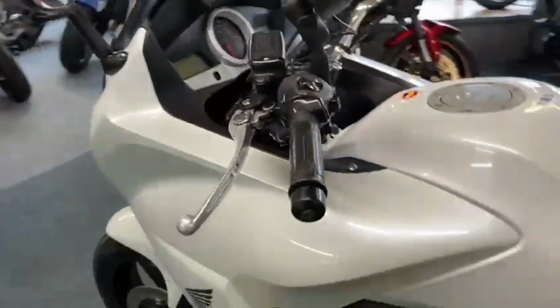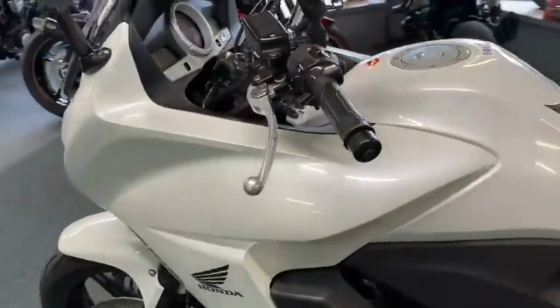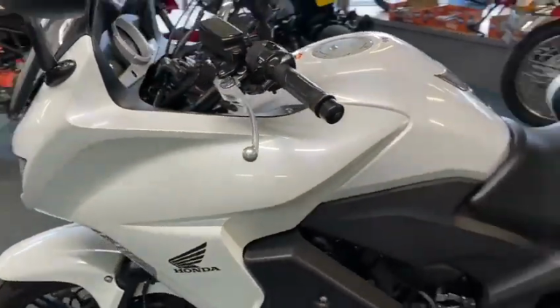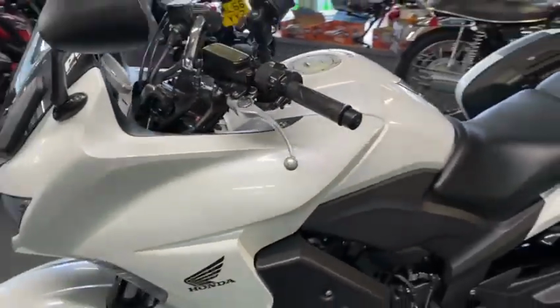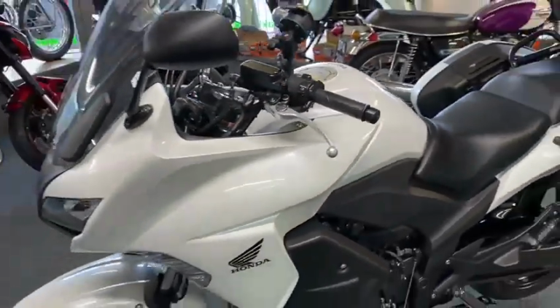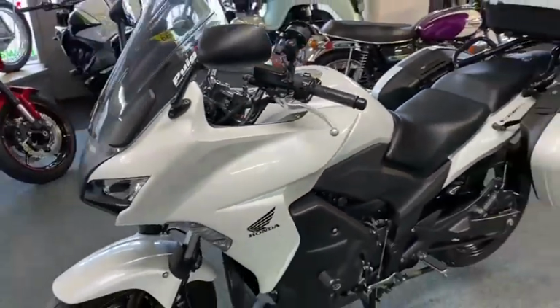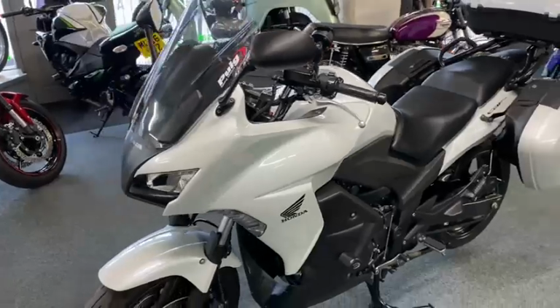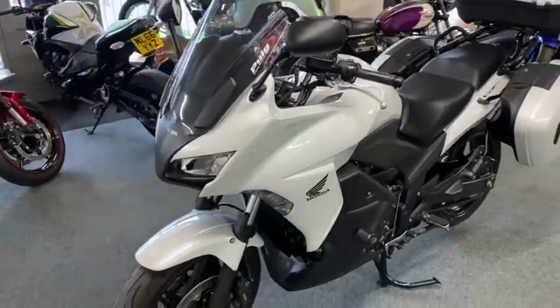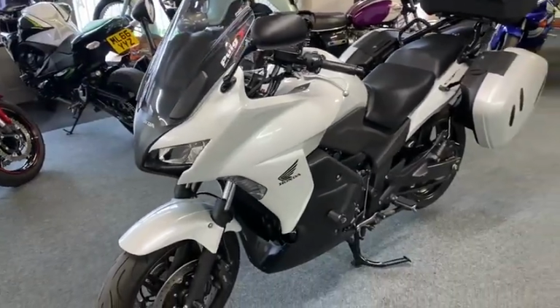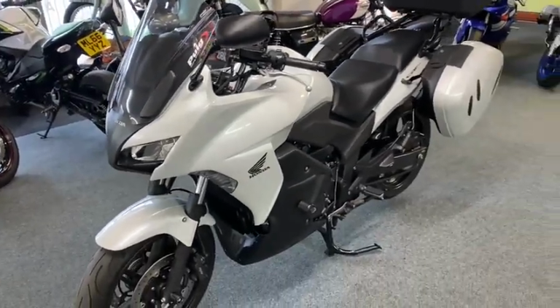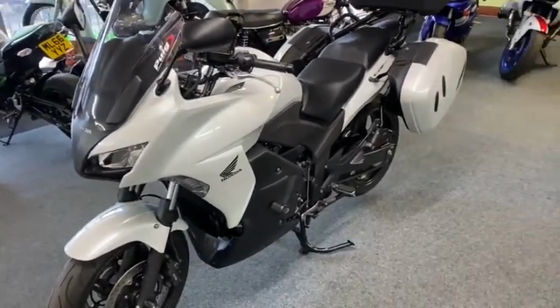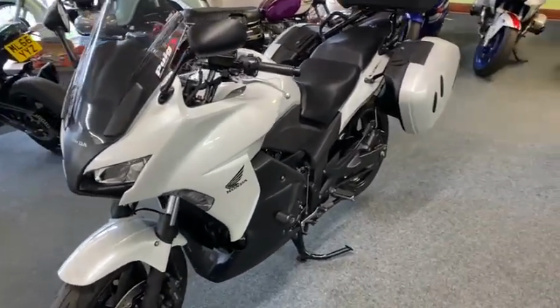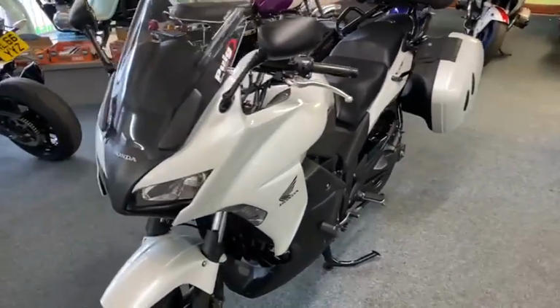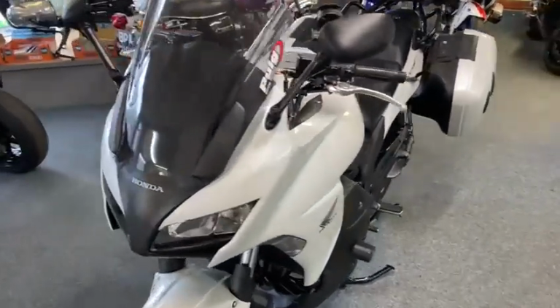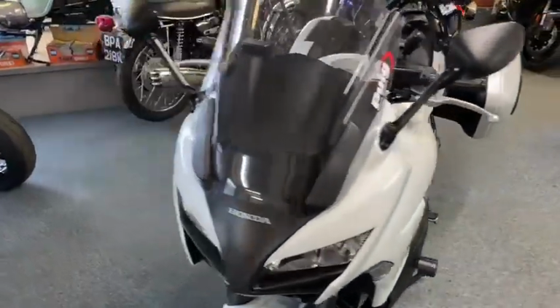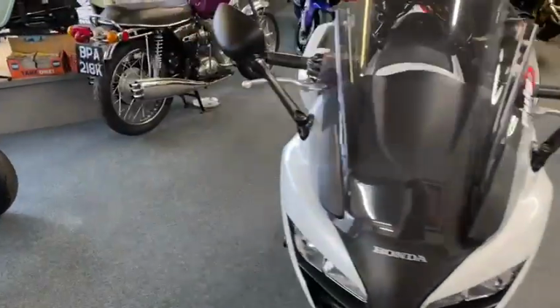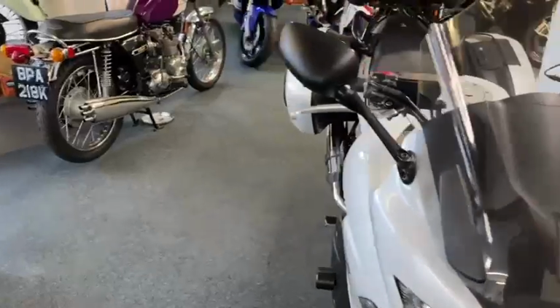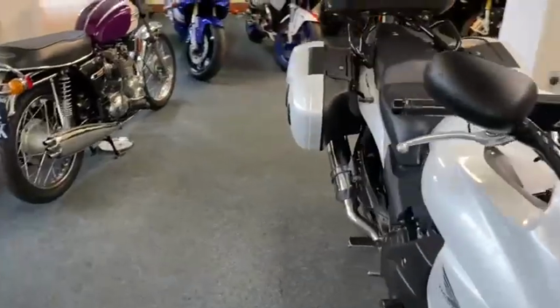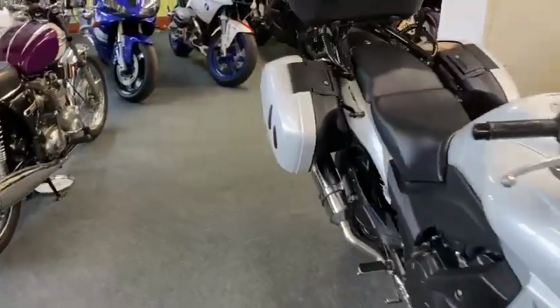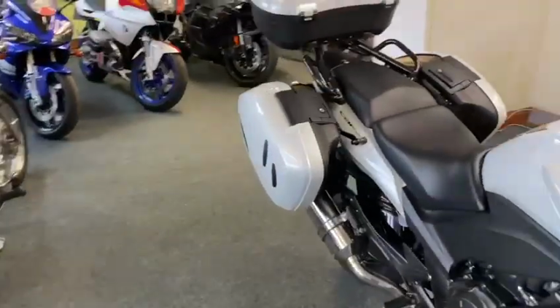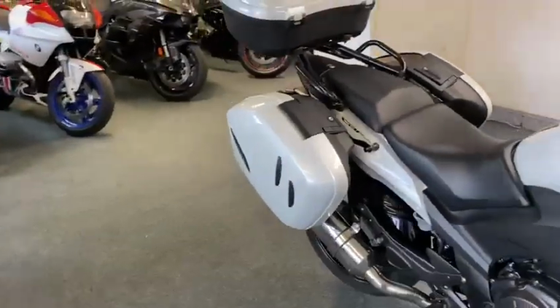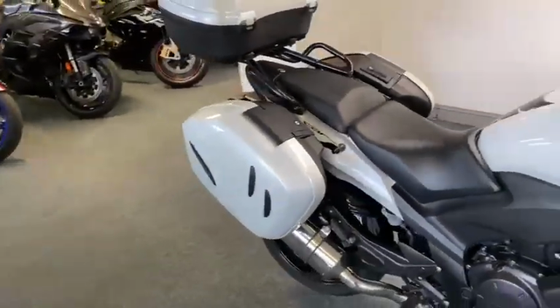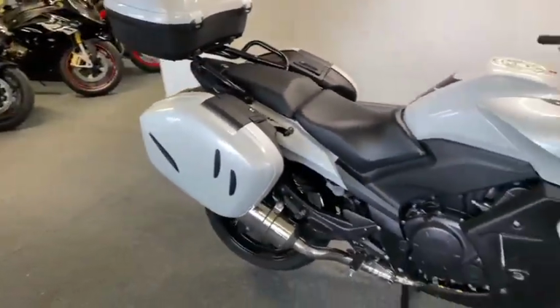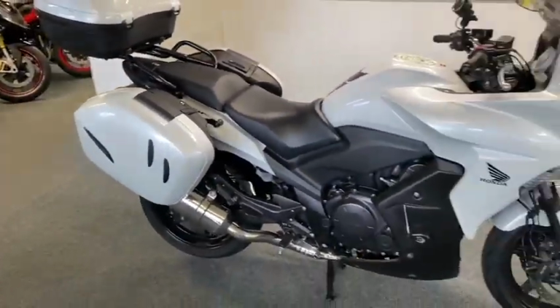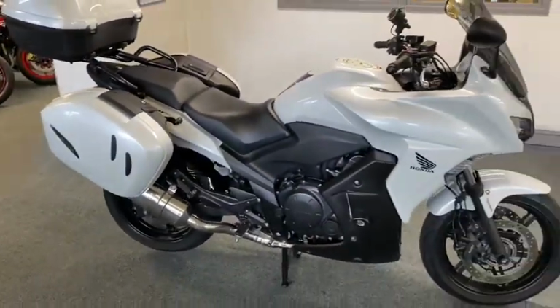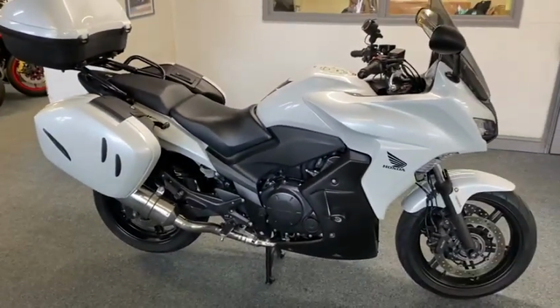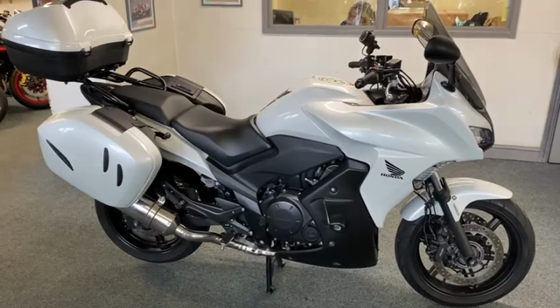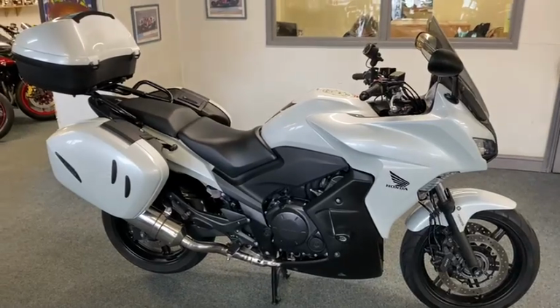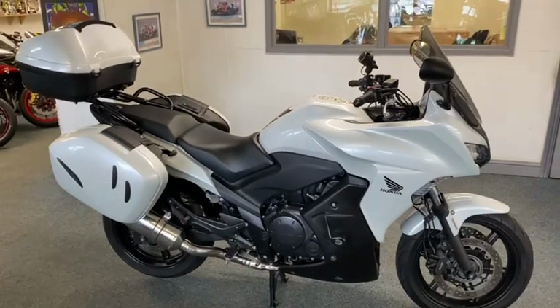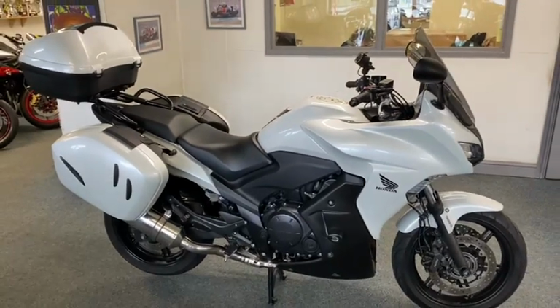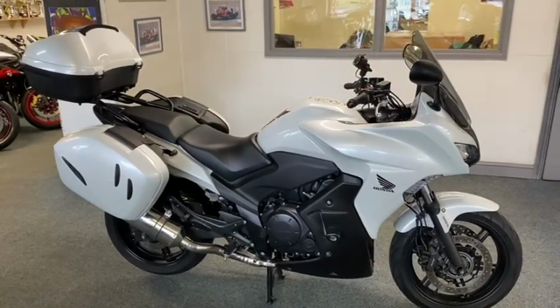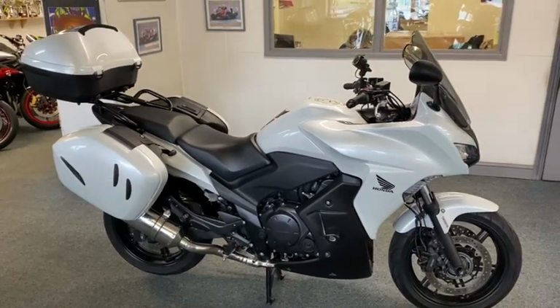Ultra-reliable bikes, these — they just go forever. But like I say, it's not often you get them with all three-box luggage, nice low miles to boot, and sat nav. There you go — how nice is that?